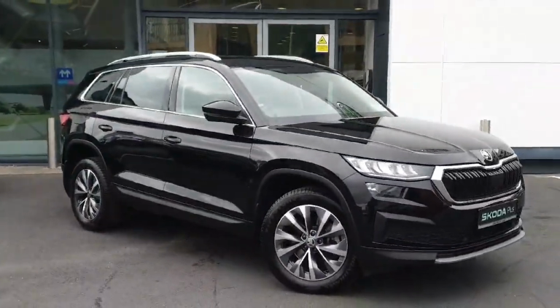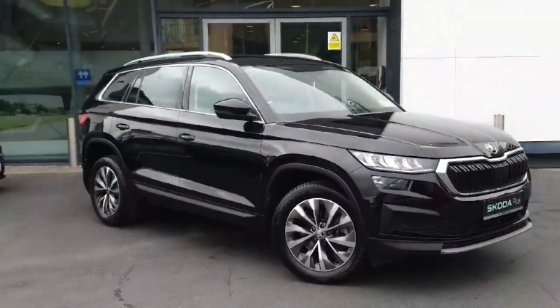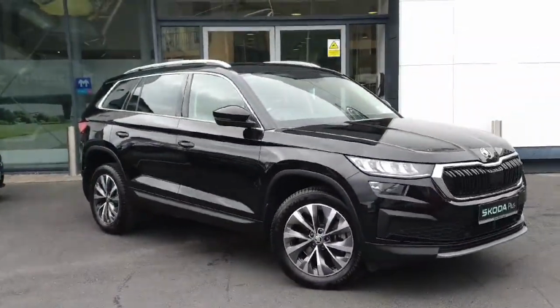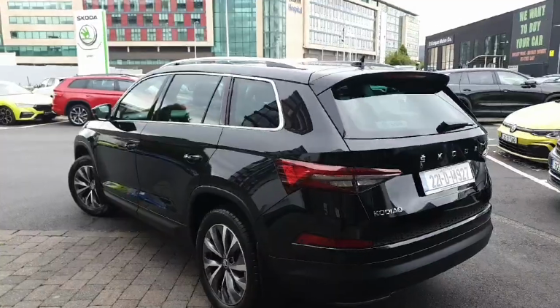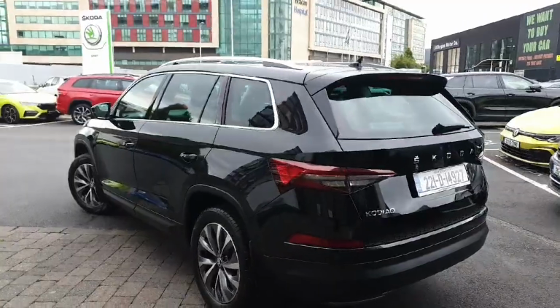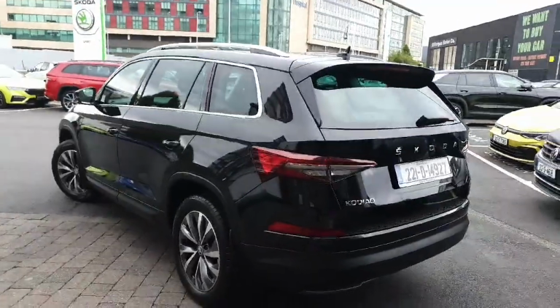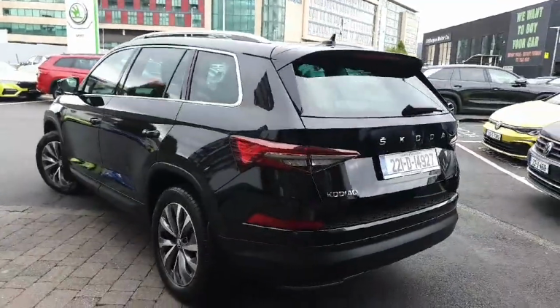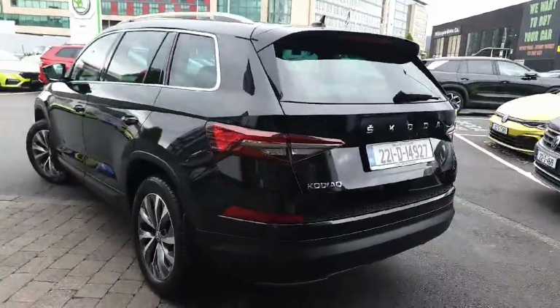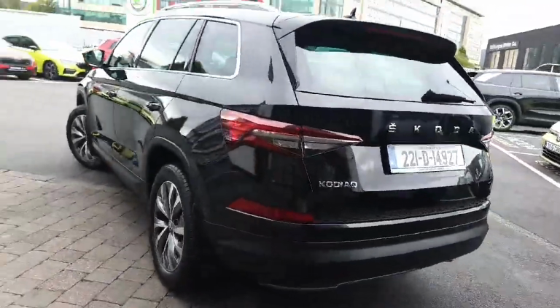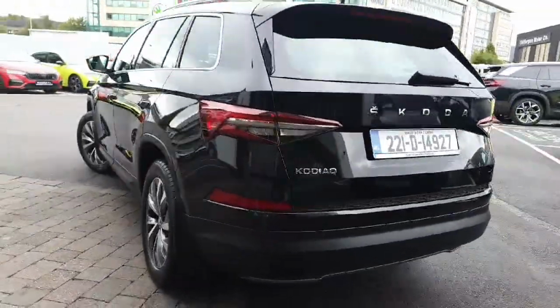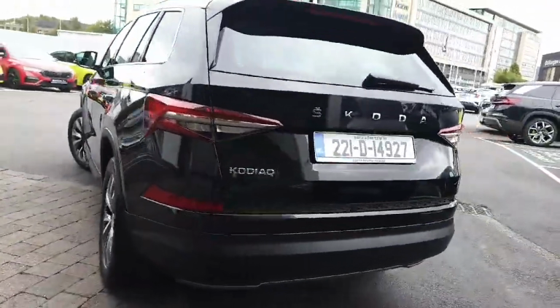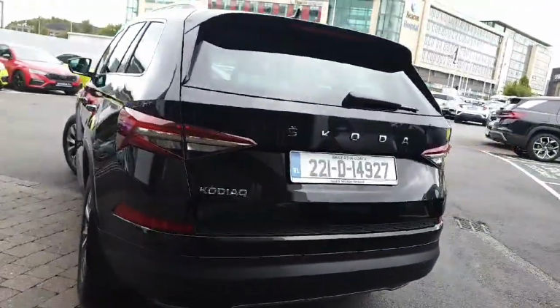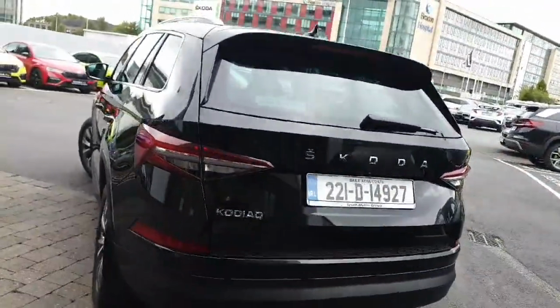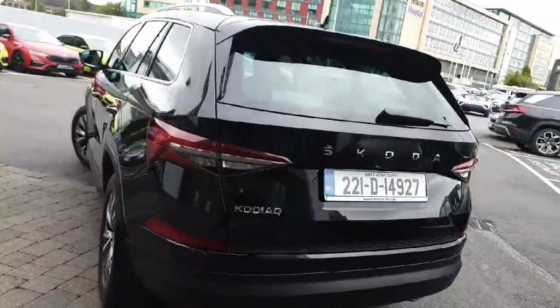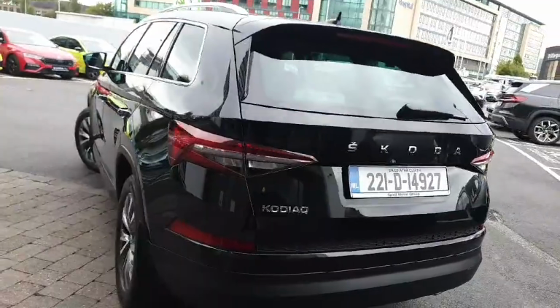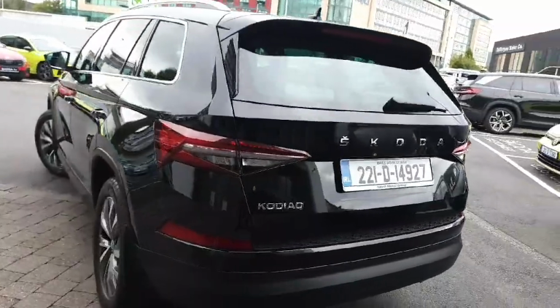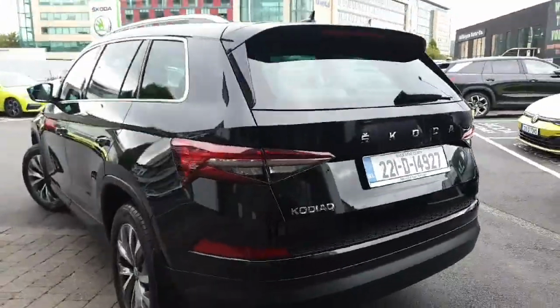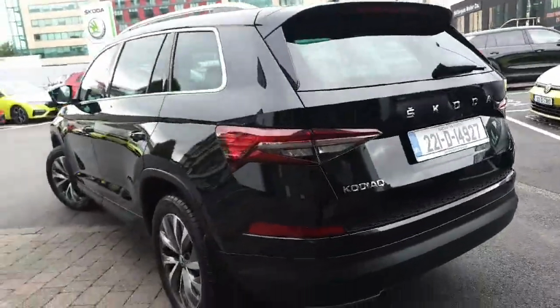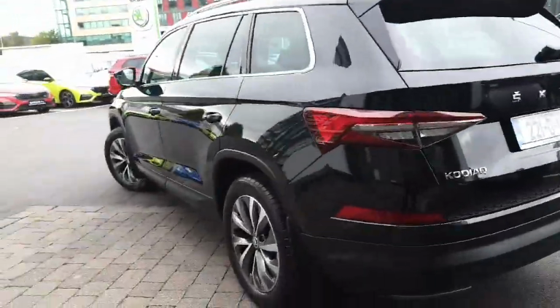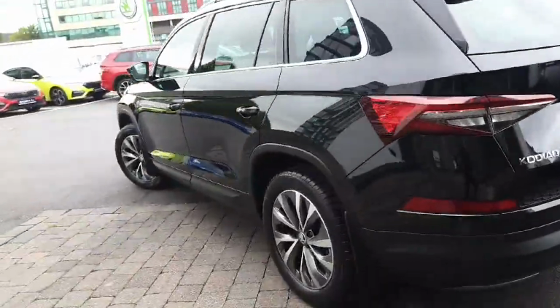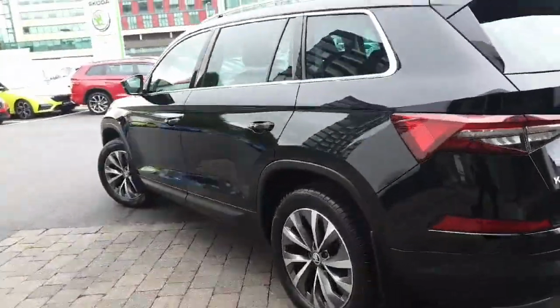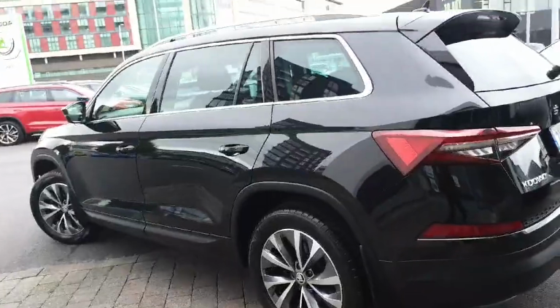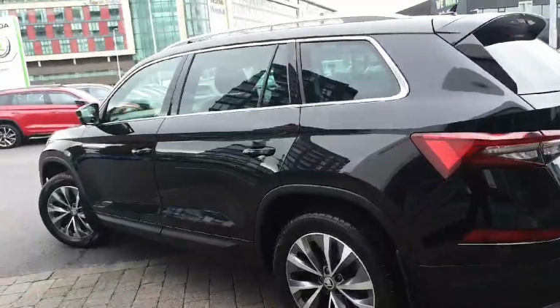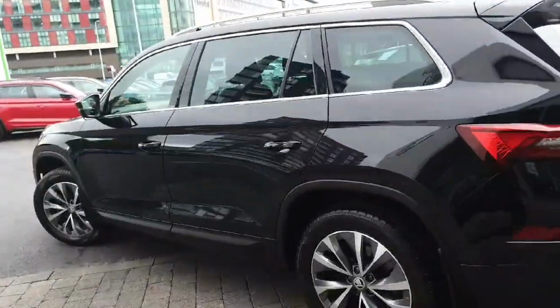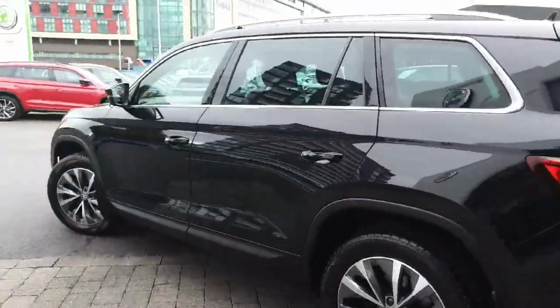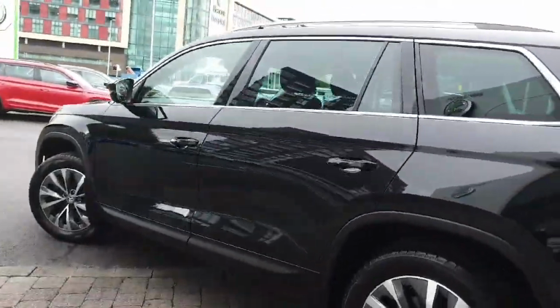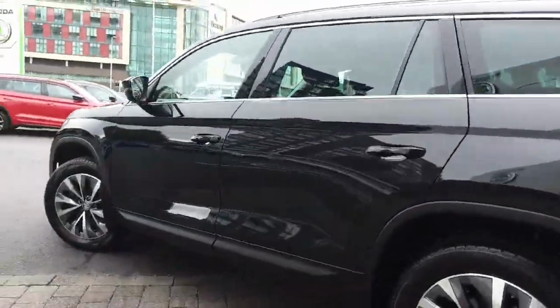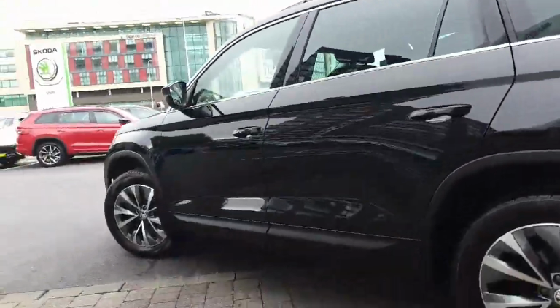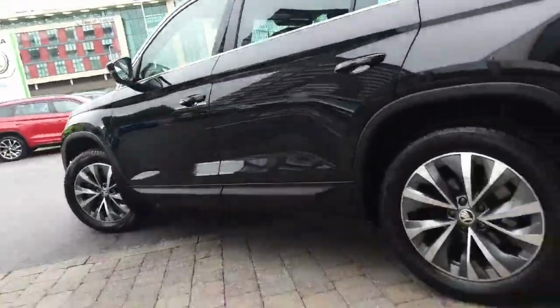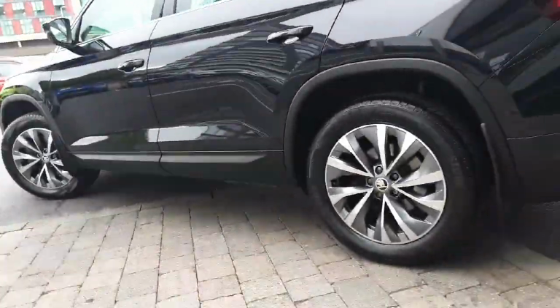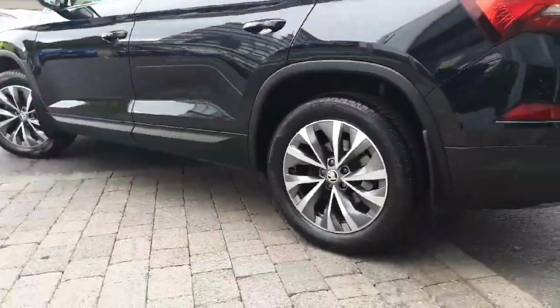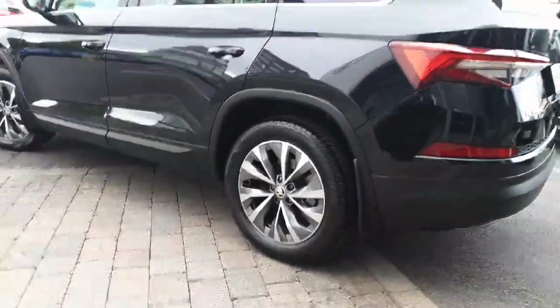Your safety is our priority with ABS, parking assistance, and collision avoidance braking. The Skoda Kodiaq also boasts a stylish look with chrome package, privacy glass, and roof rails.